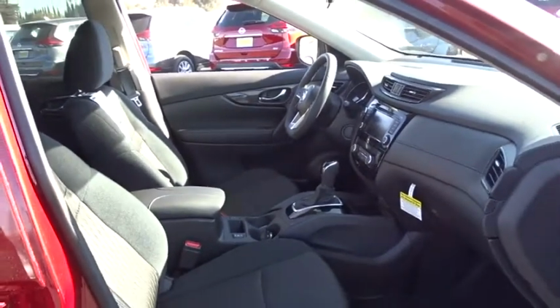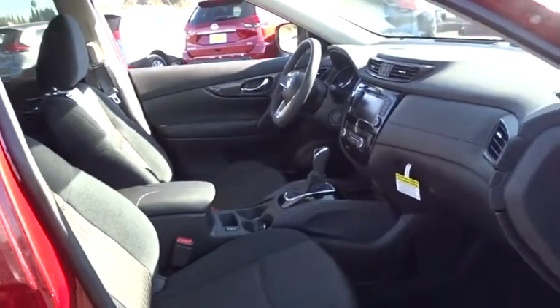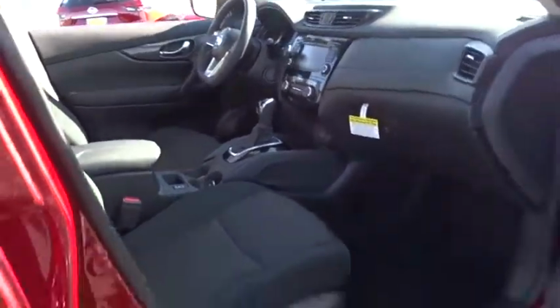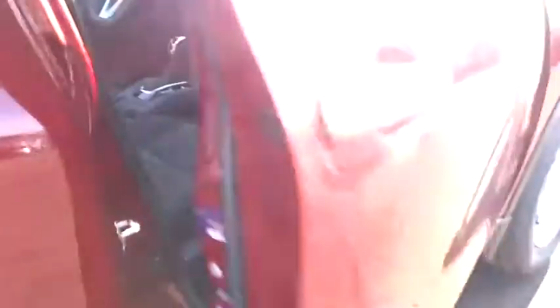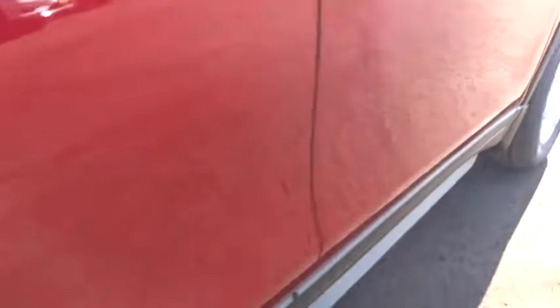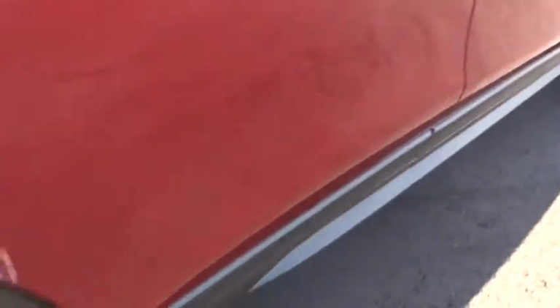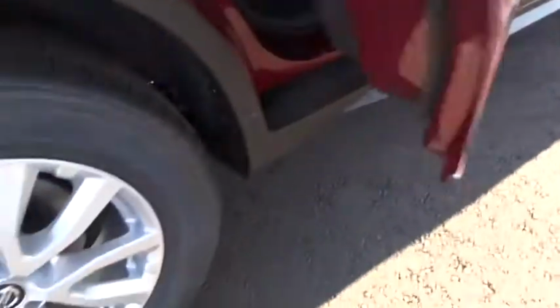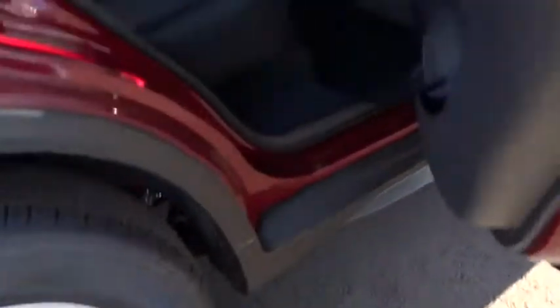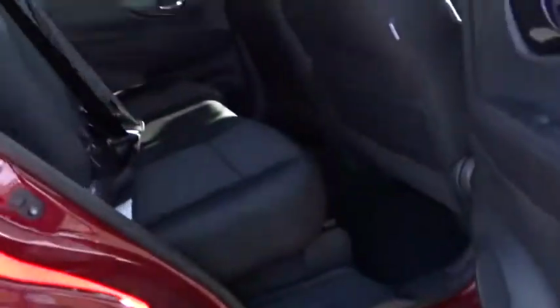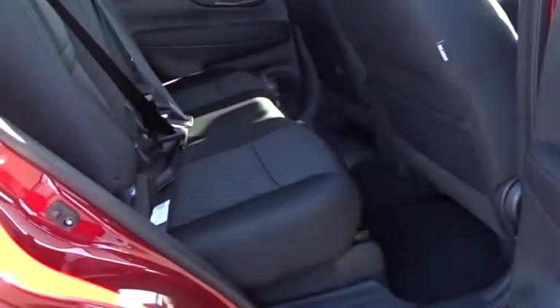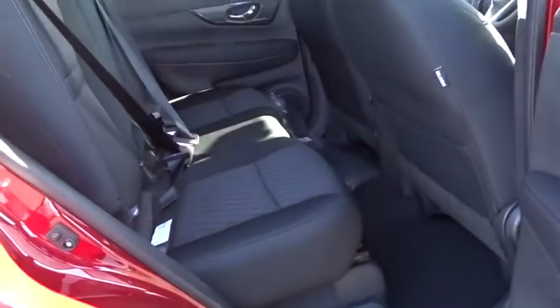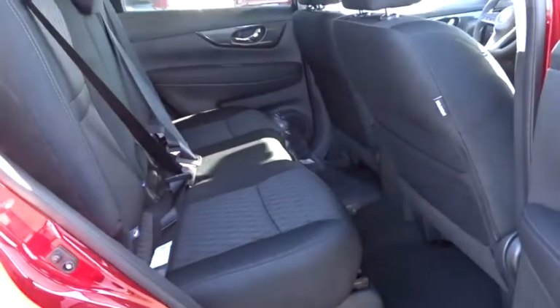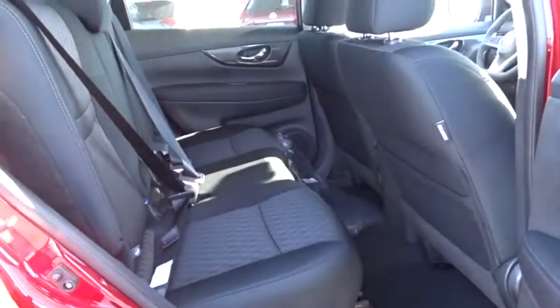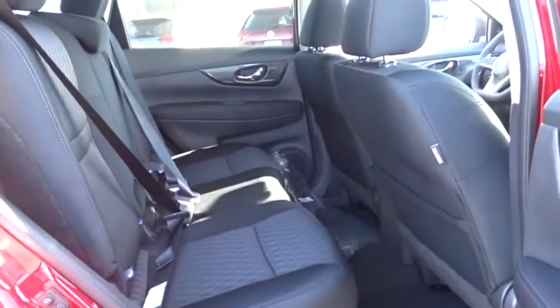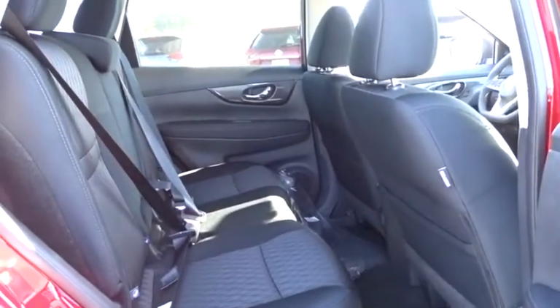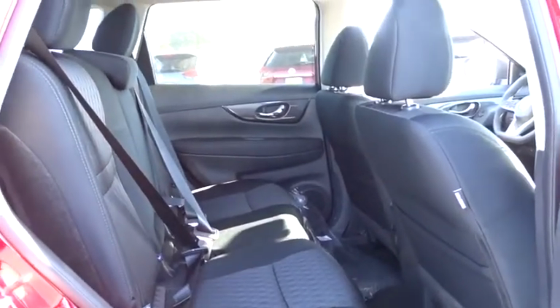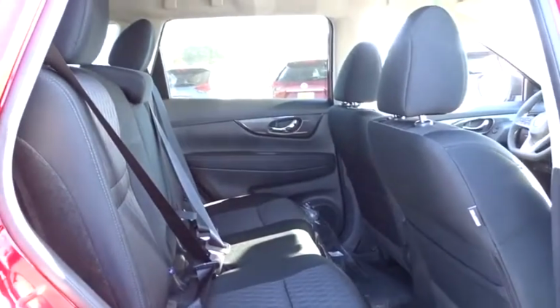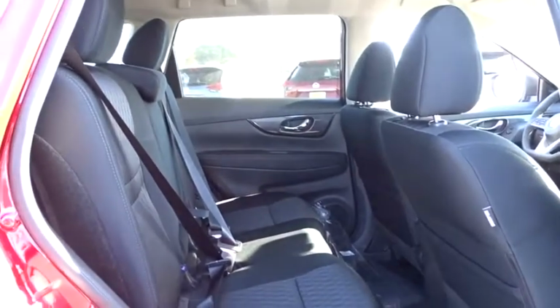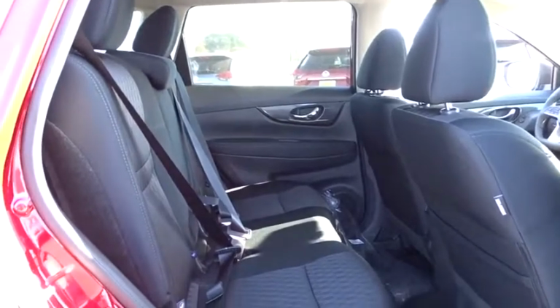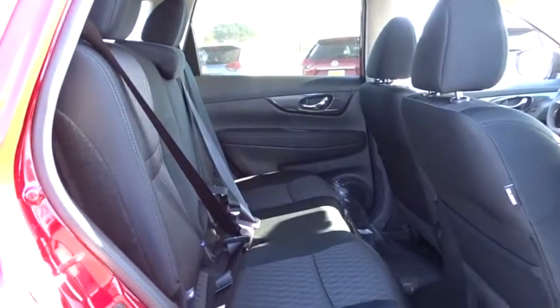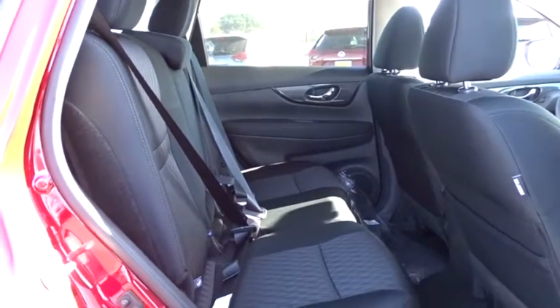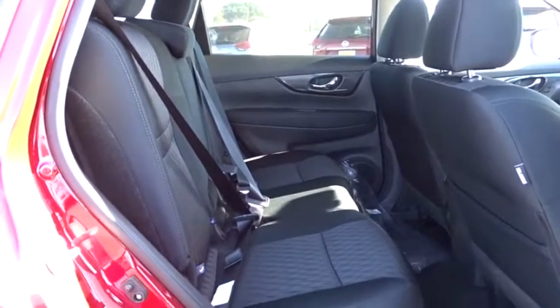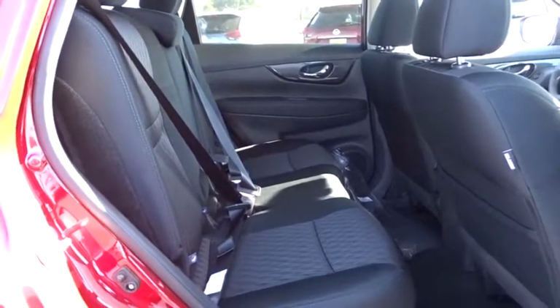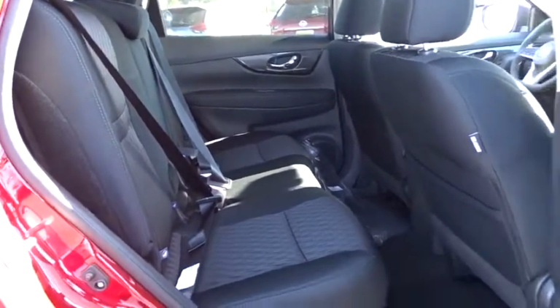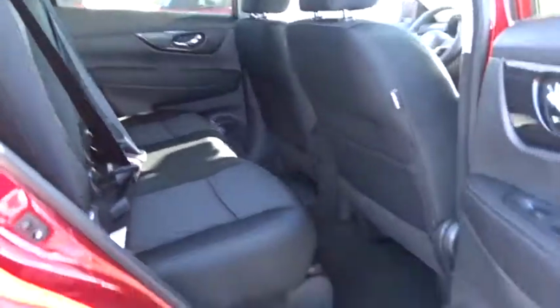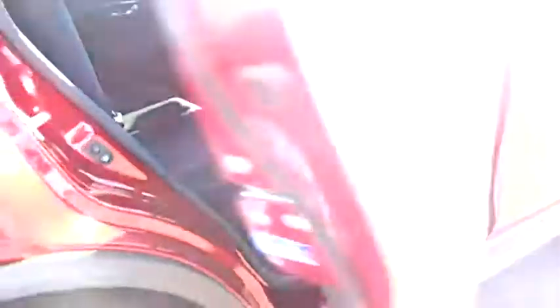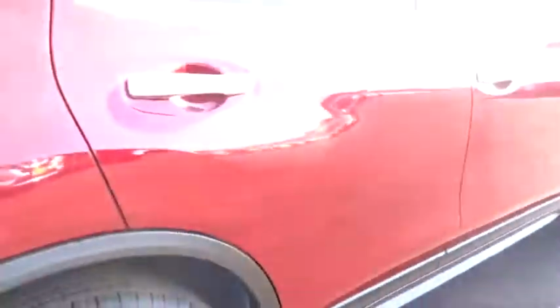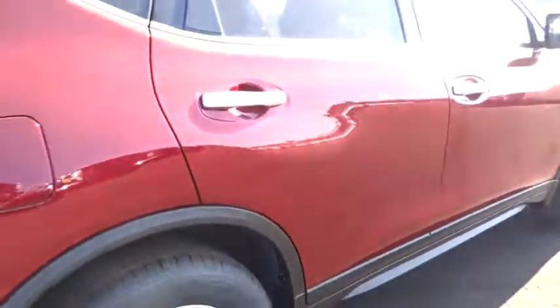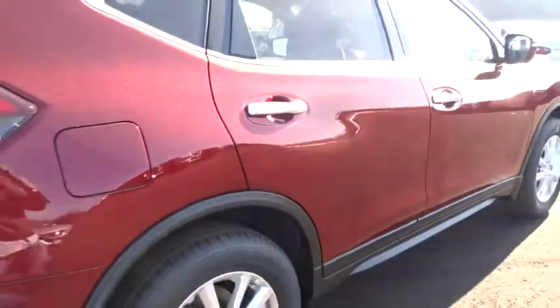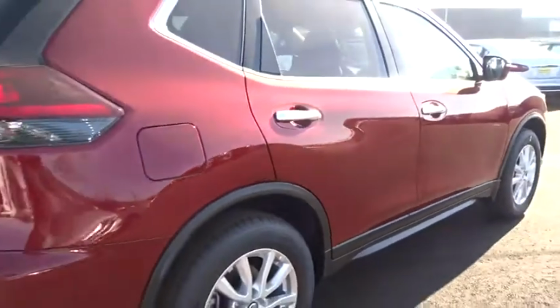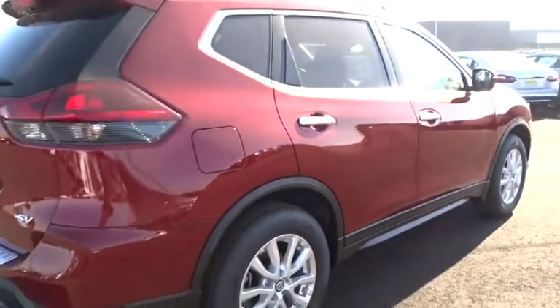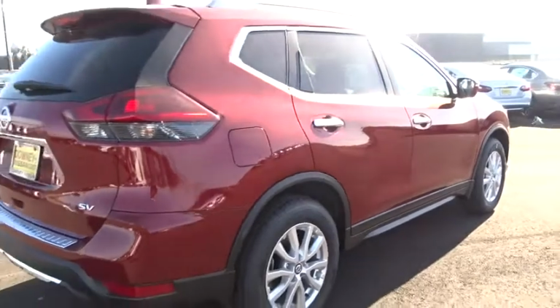Leather wrapped steering wheel, Bluetooth, power steering, adjustable steering wheel, aluminum wheels, cruise control, keyless start, four-wheel disc brakes, front wheel drive, AM FM stereo radio, rear defrost.